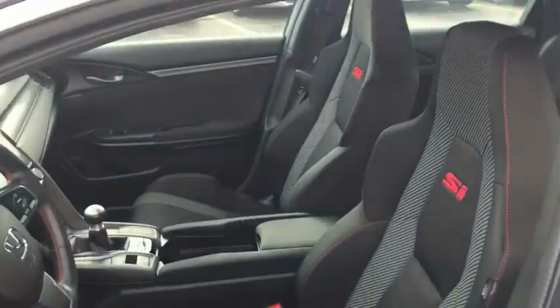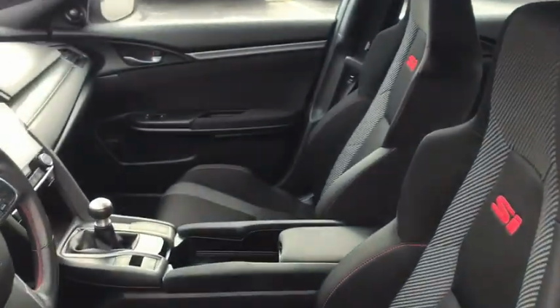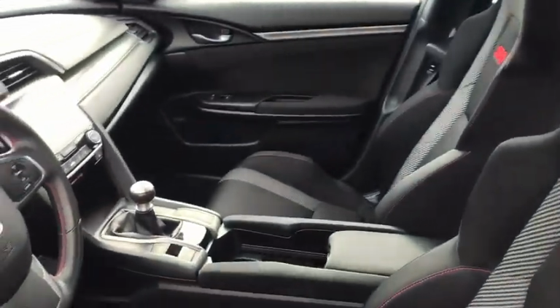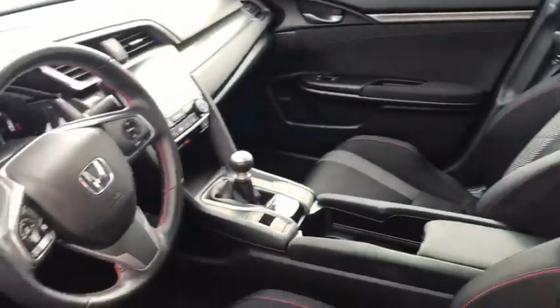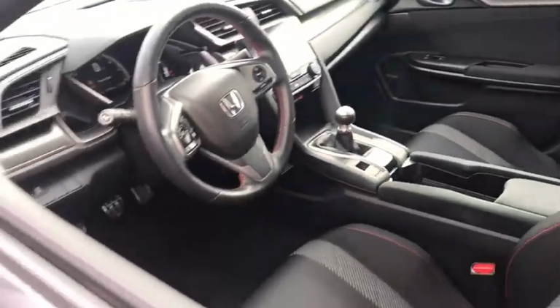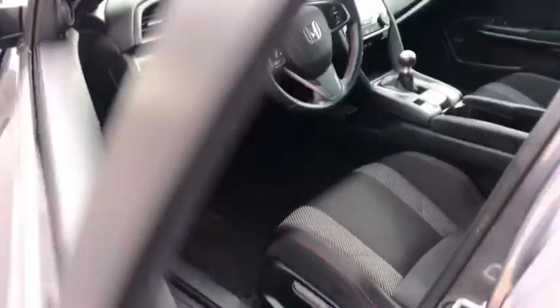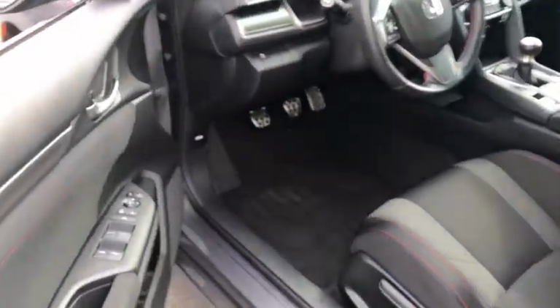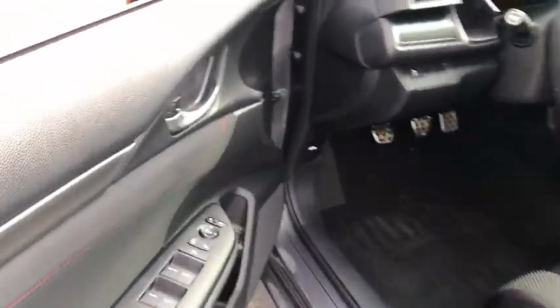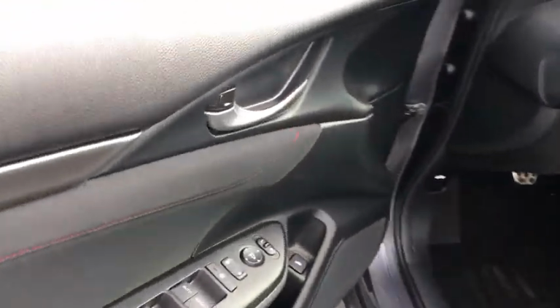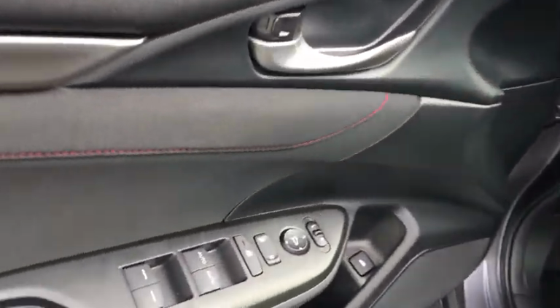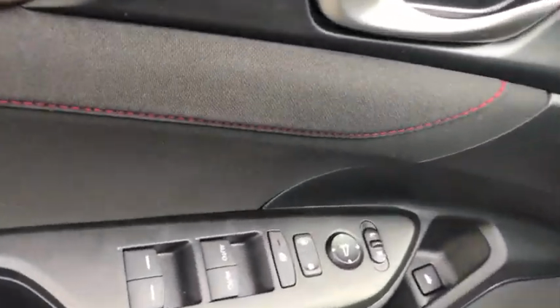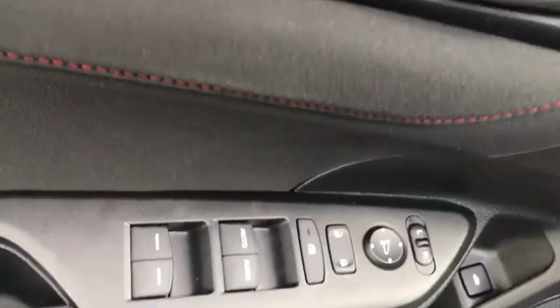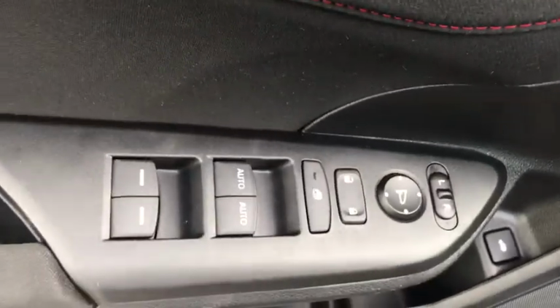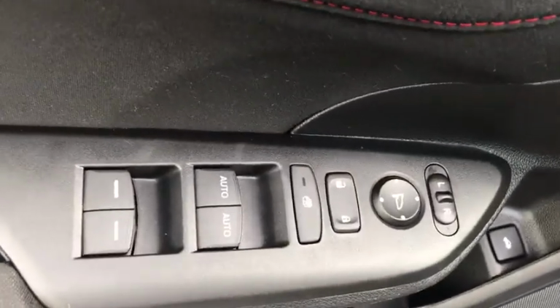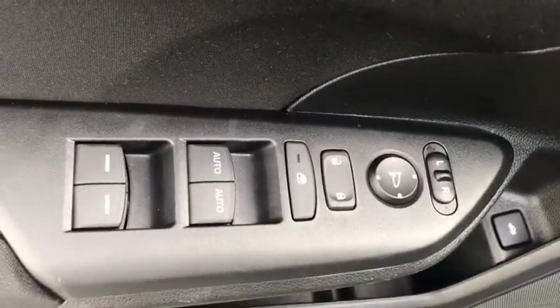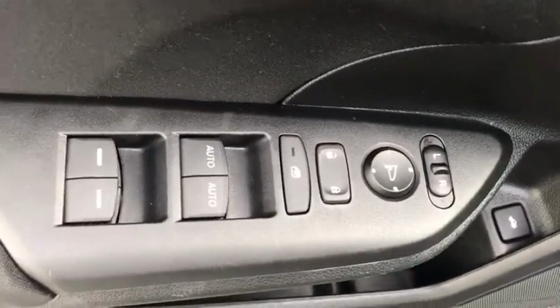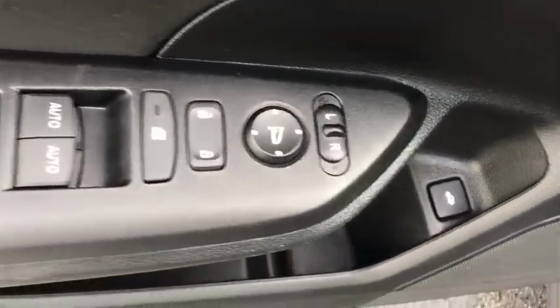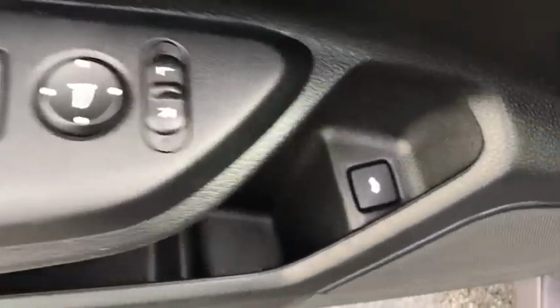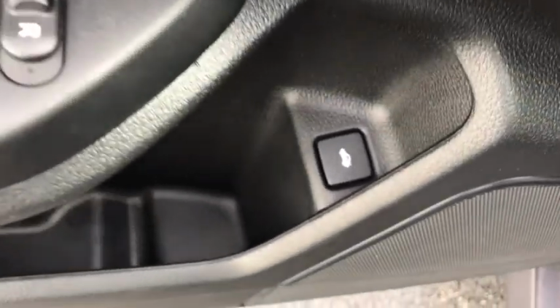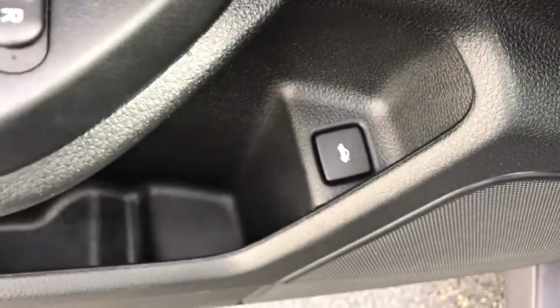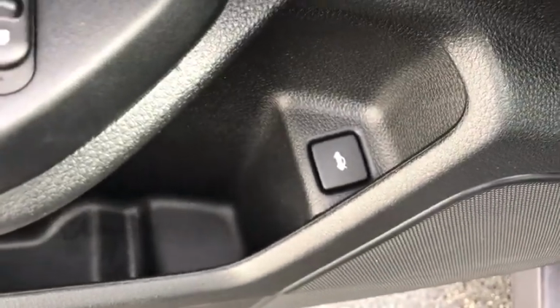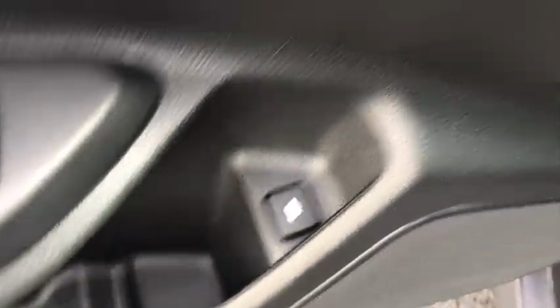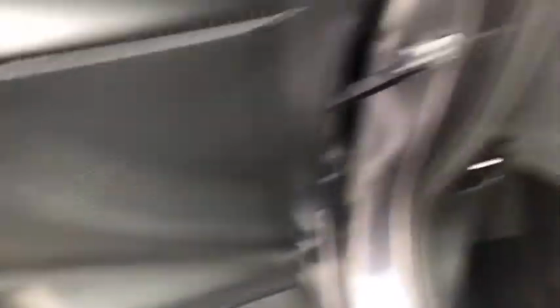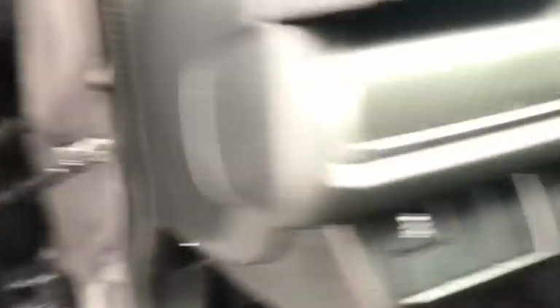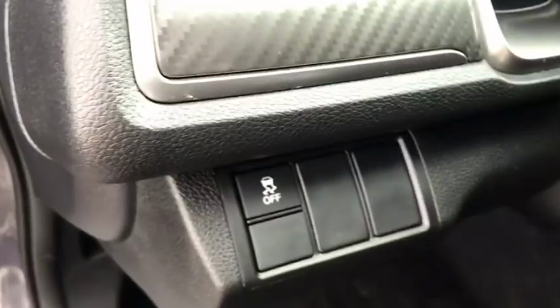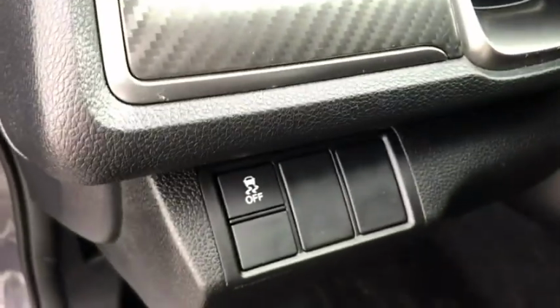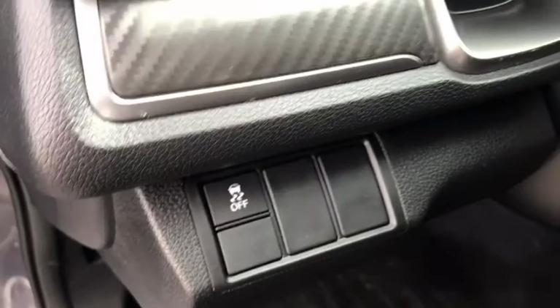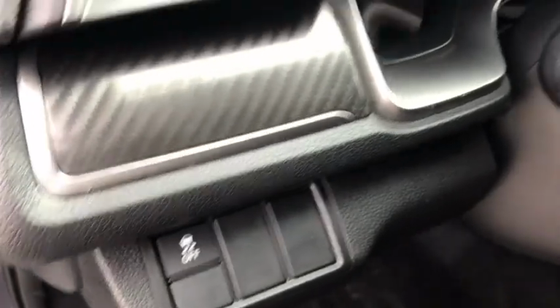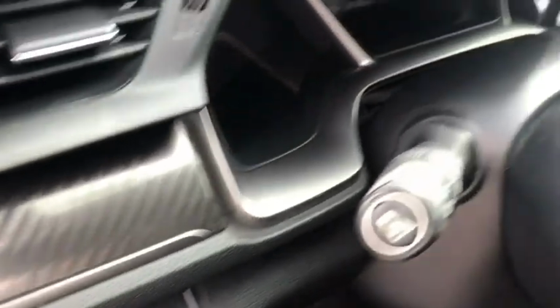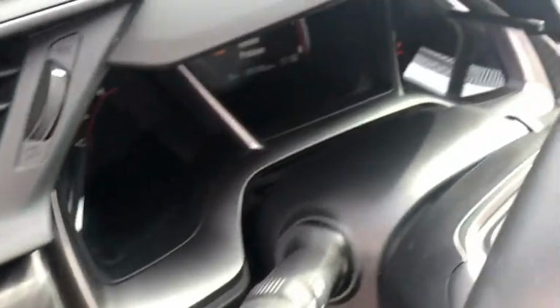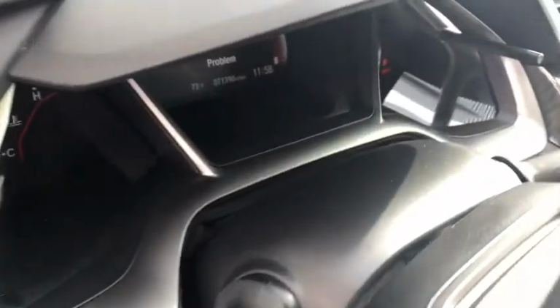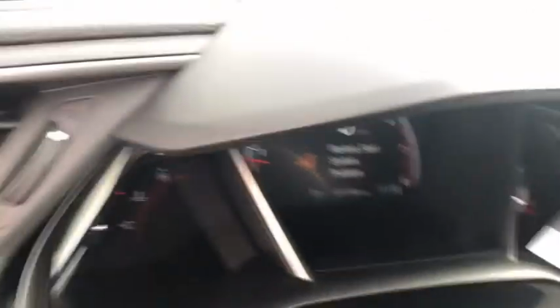Here are some of this vehicle's great options: backup camera, leather-wrapped steering wheel, front-wheel drive, fog lights, trip computer, compass, and day and night rear-view mirror.